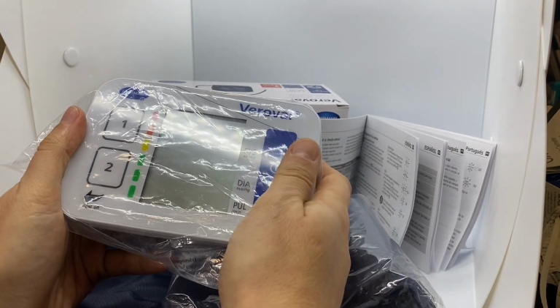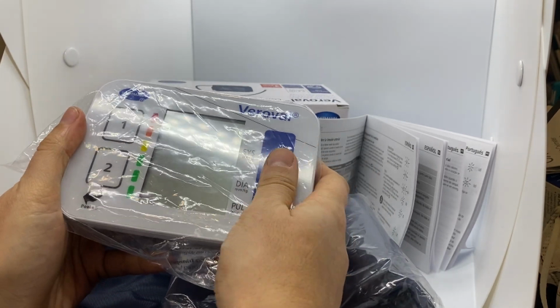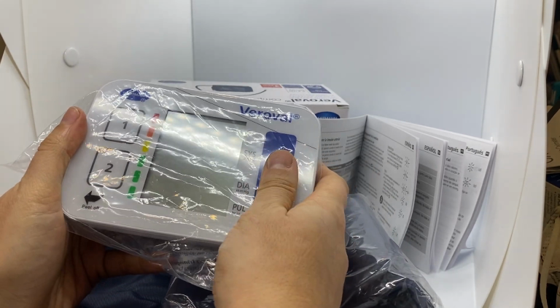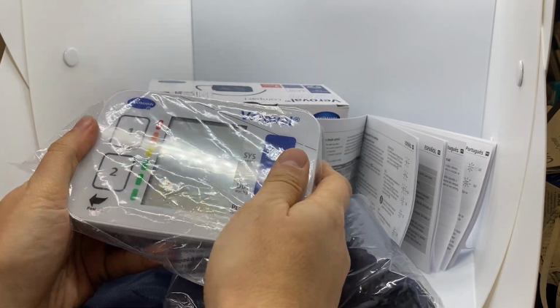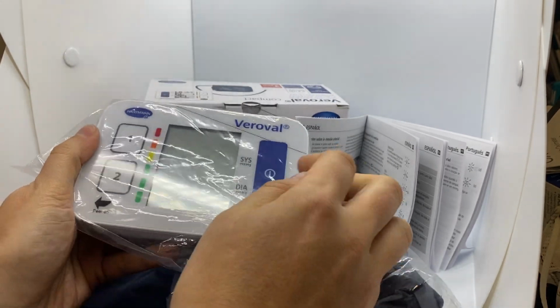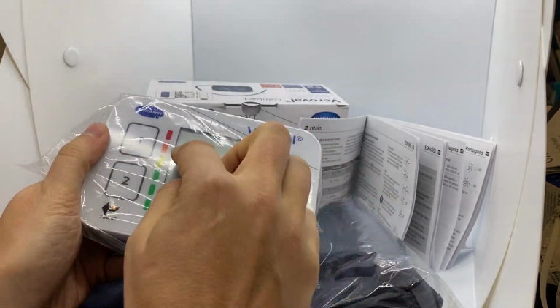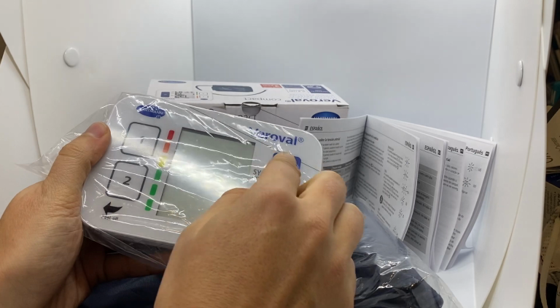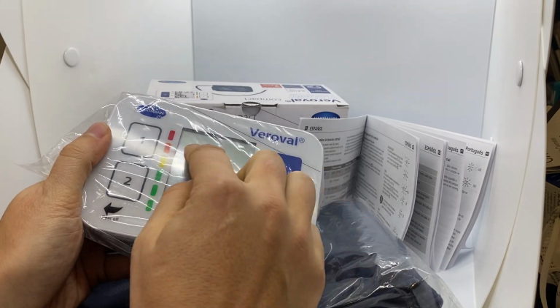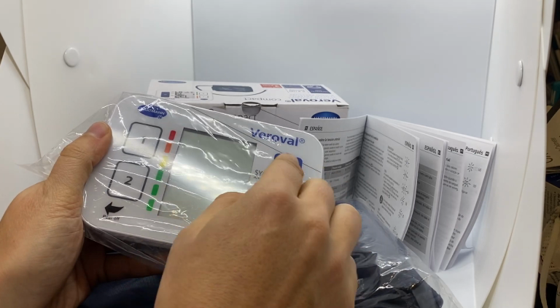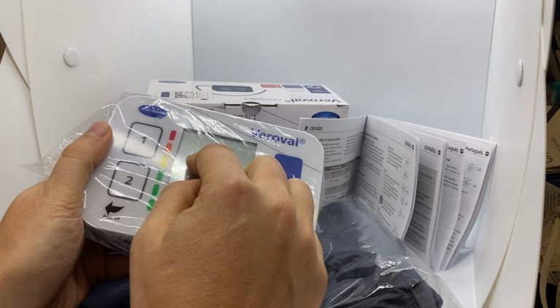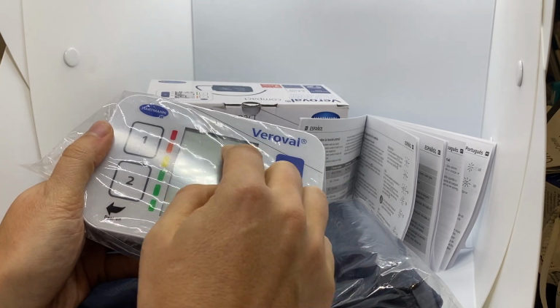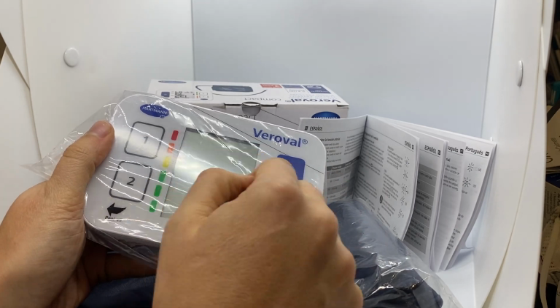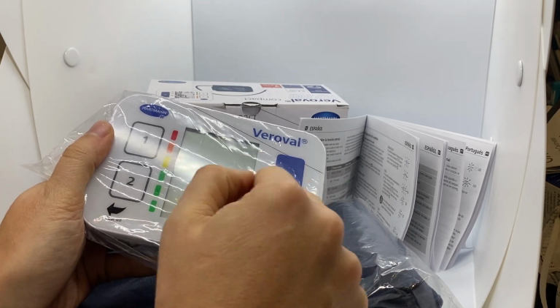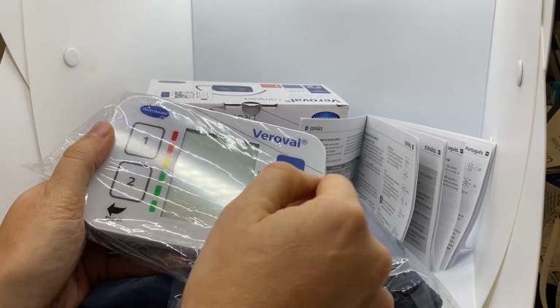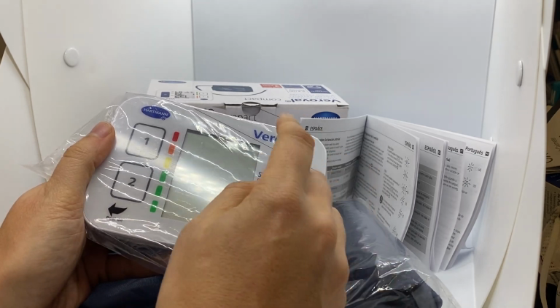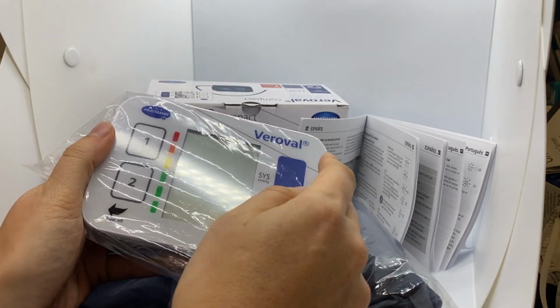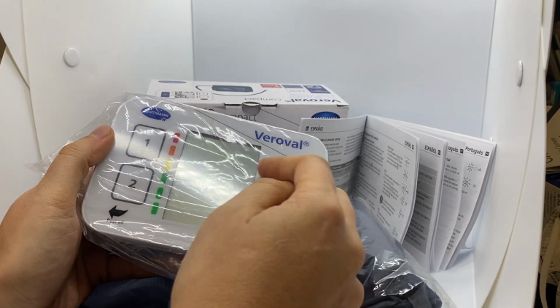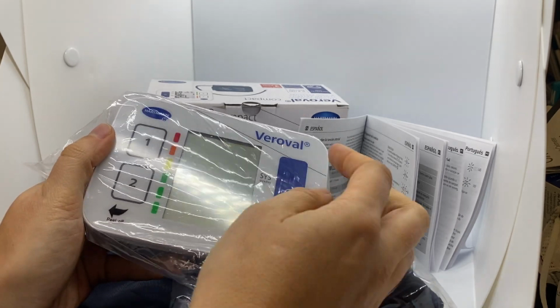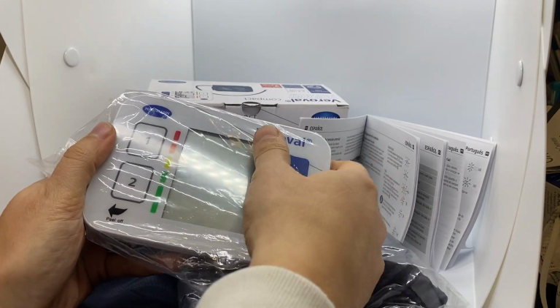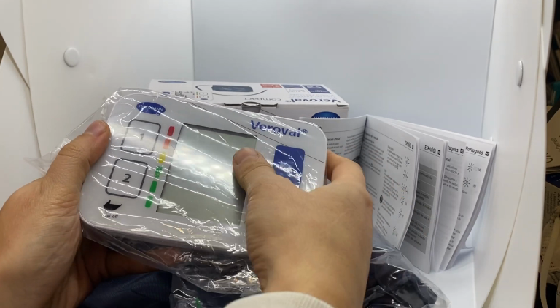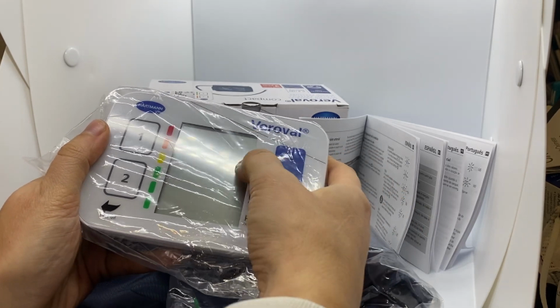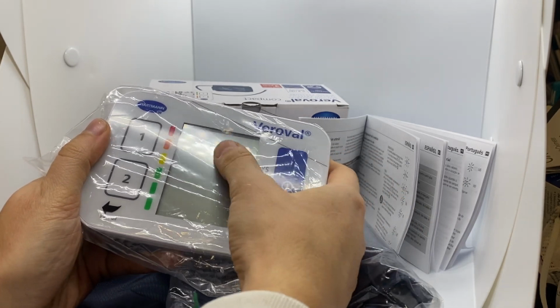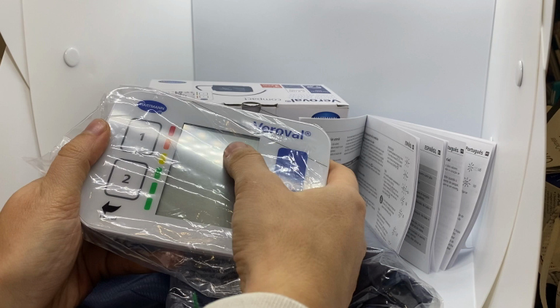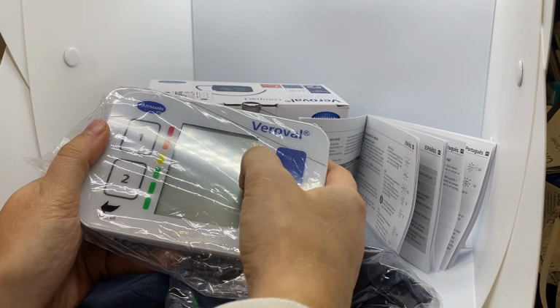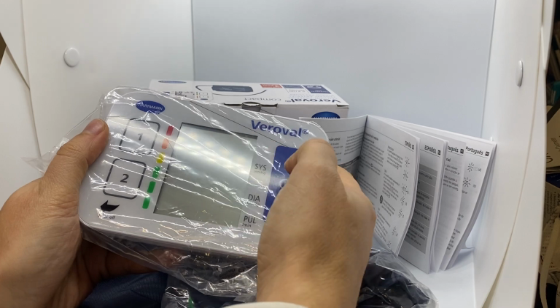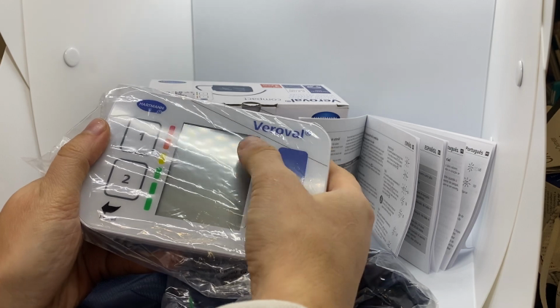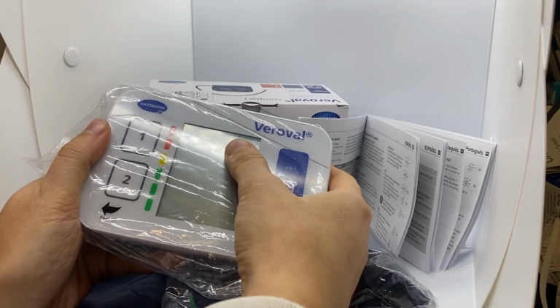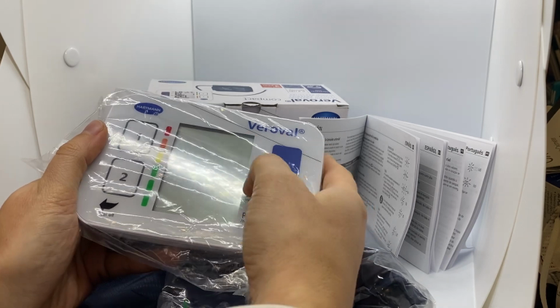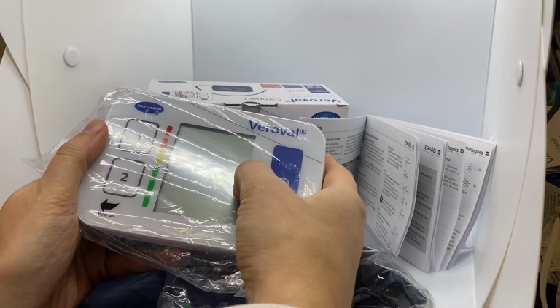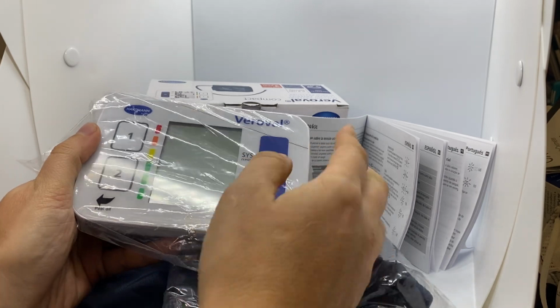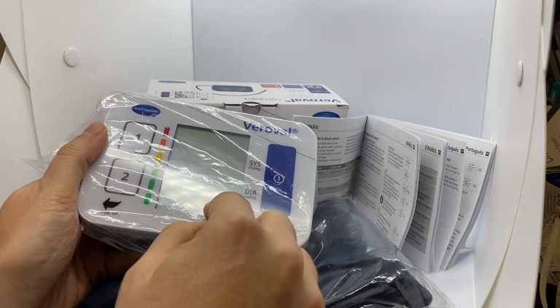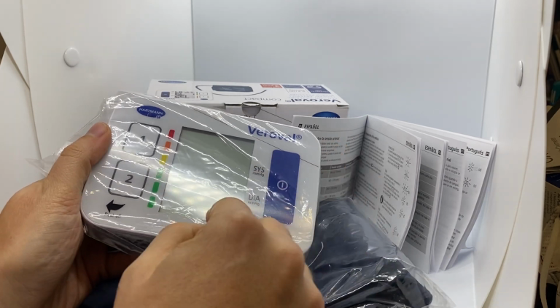and it will give you the measurement — the arterial pressure, systolic and diastolic, and your pulse.